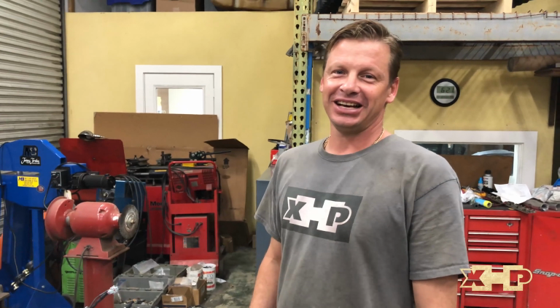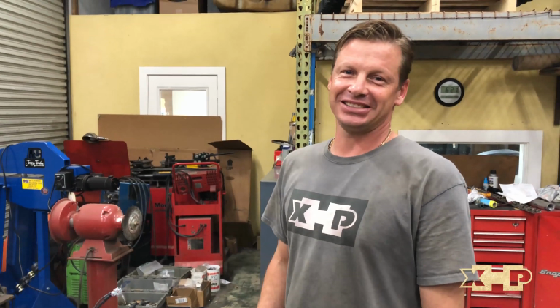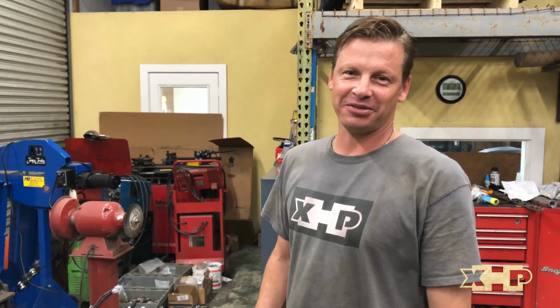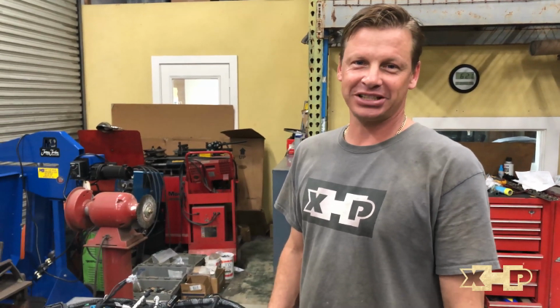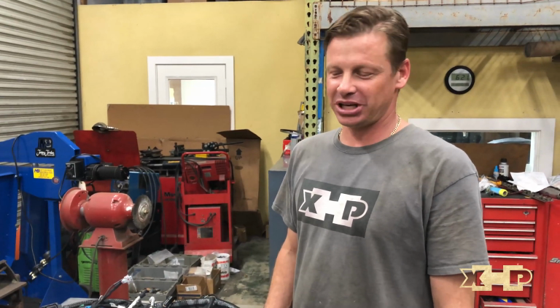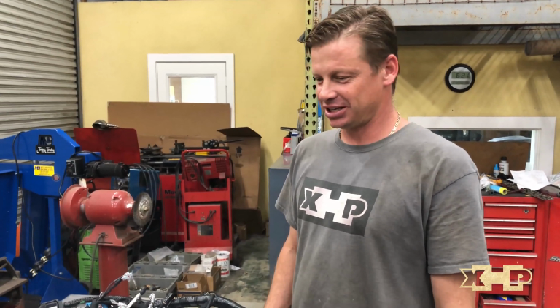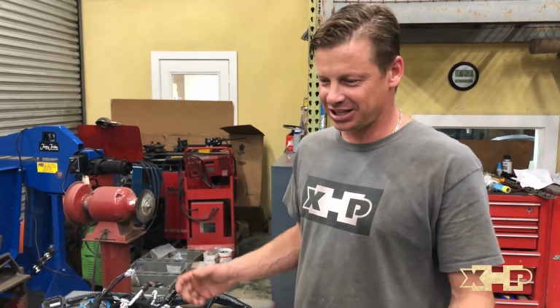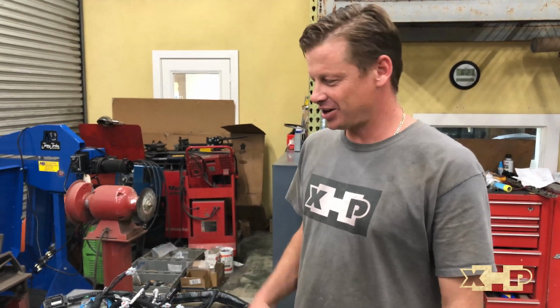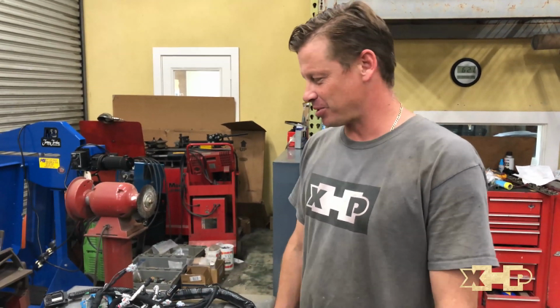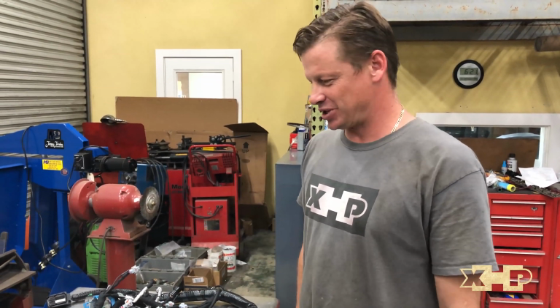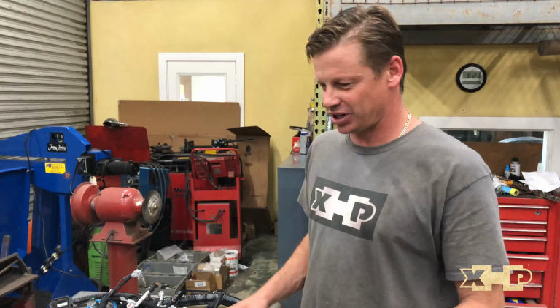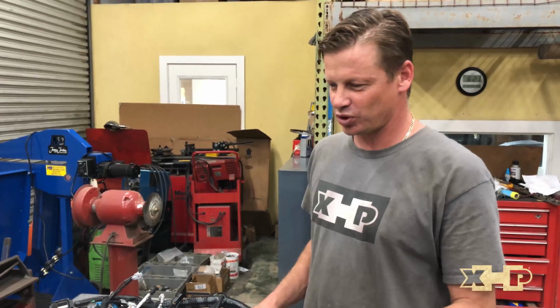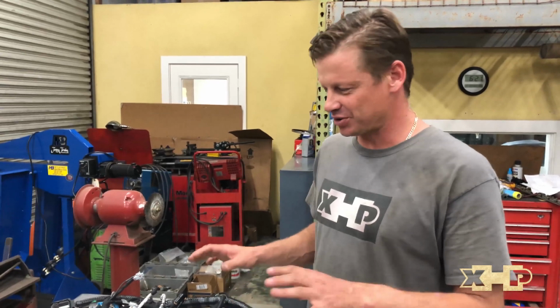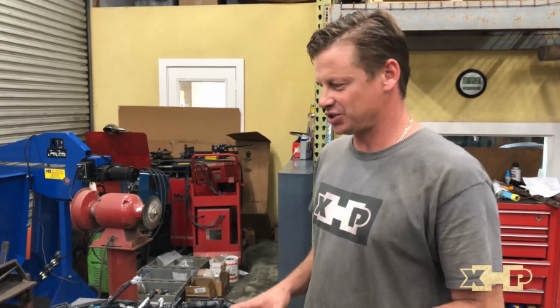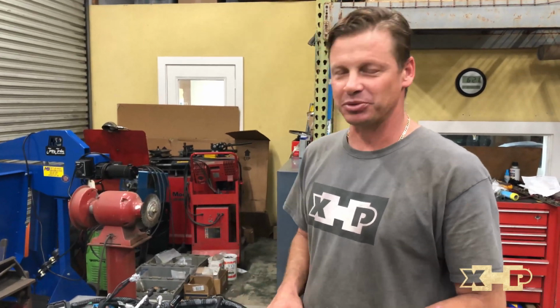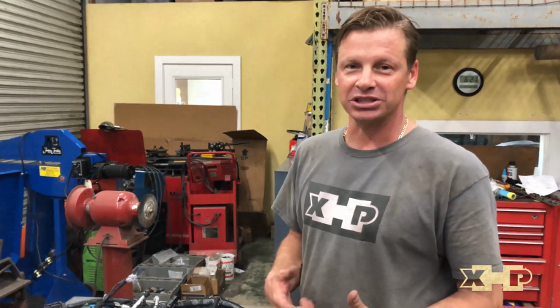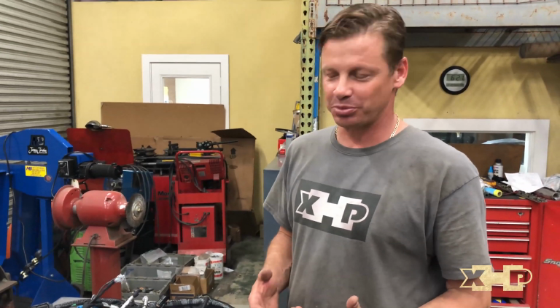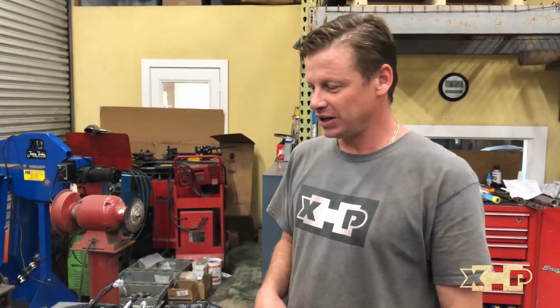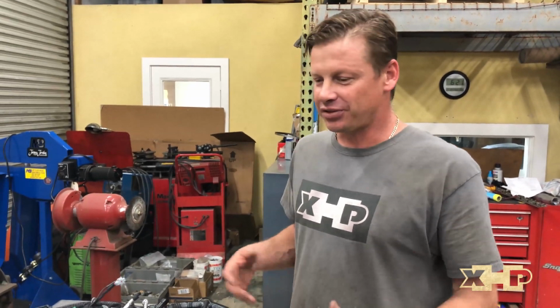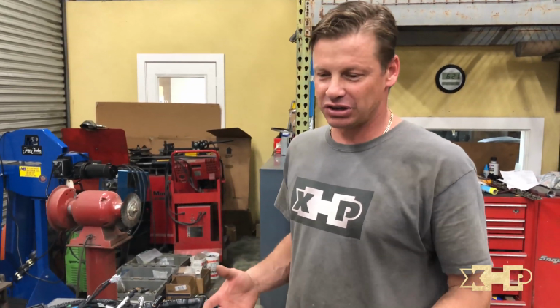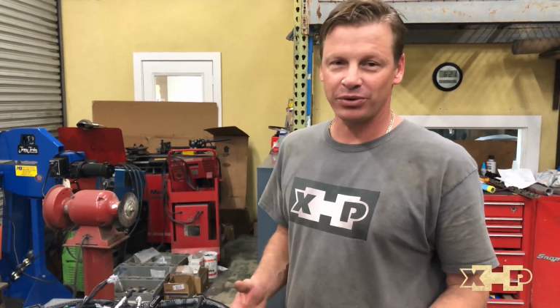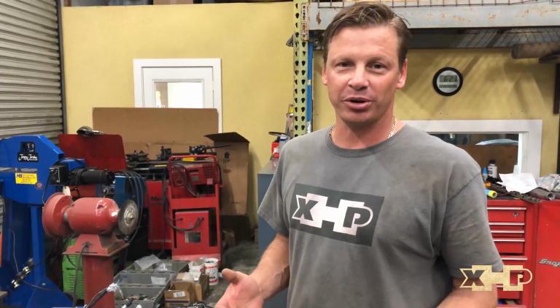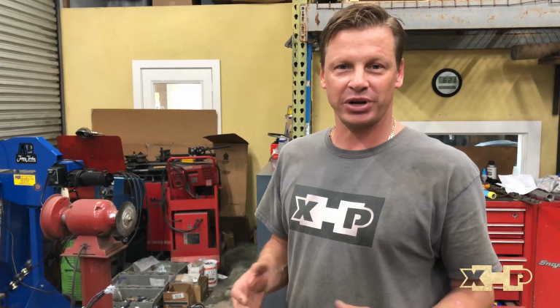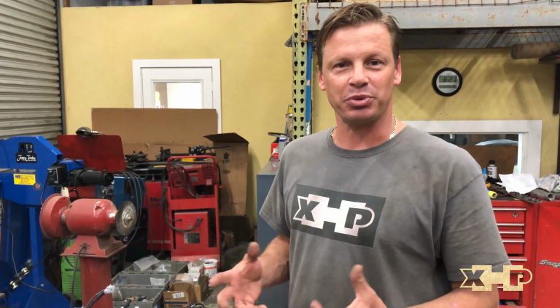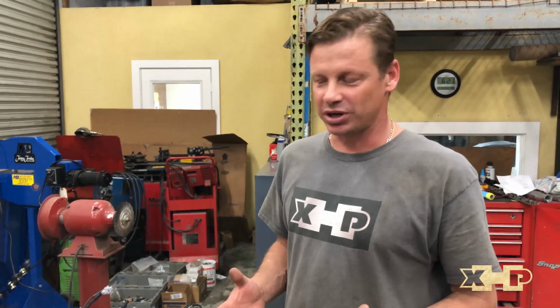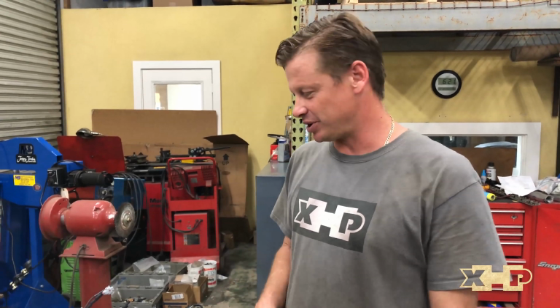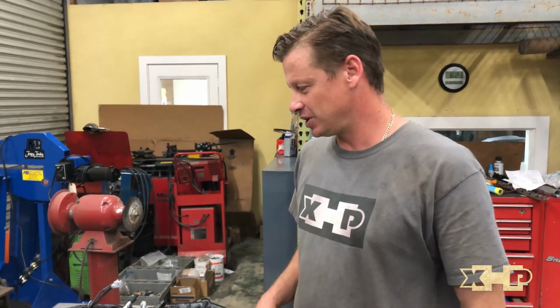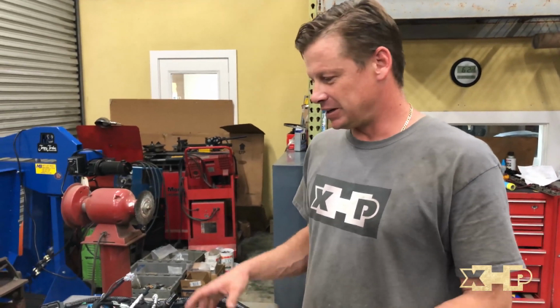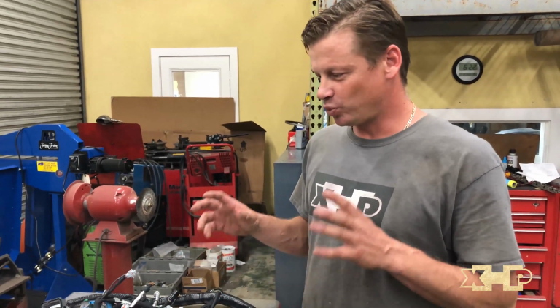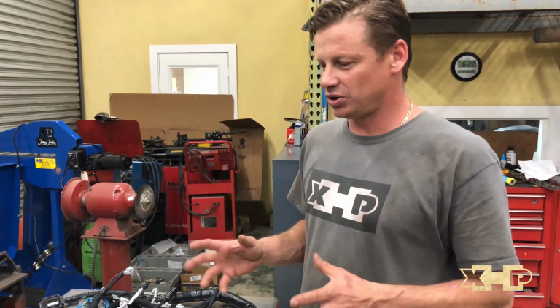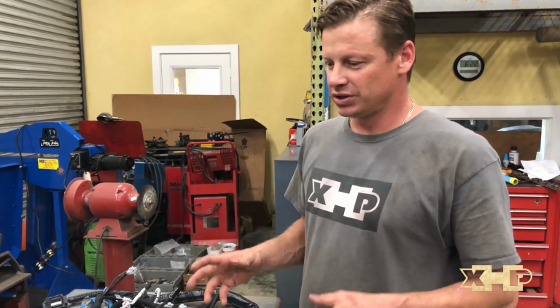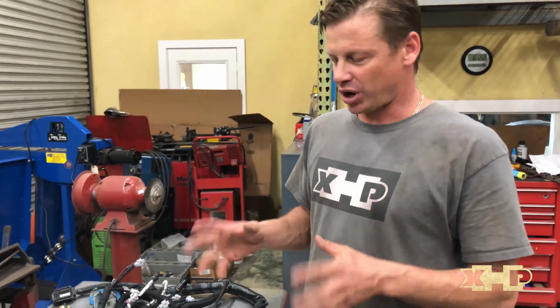Hey guys, this is Adam from XHP. It's the end of the day here, wrapping up some stuff and trying to get some orders out. I was packaging up some harnesses that we're shipping out and I thought I should talk about it really quick, because we haven't explained what it is that we offer.